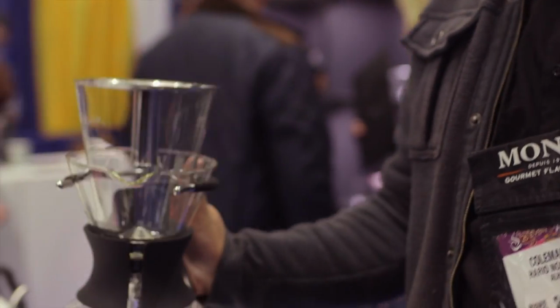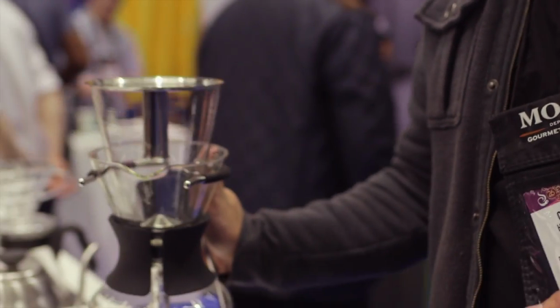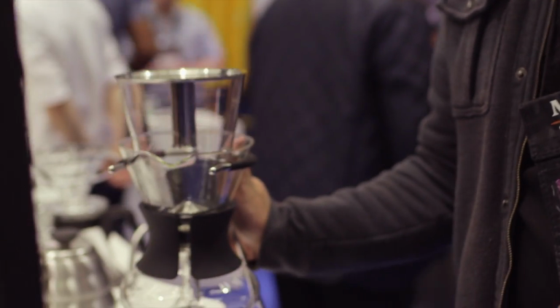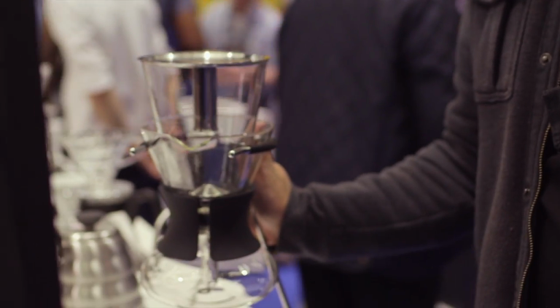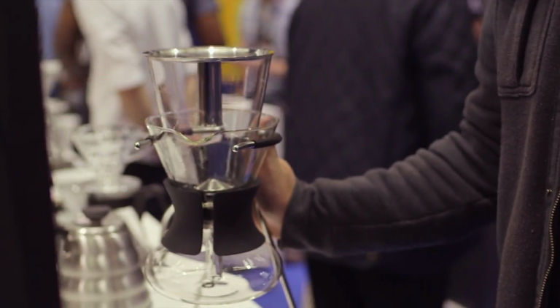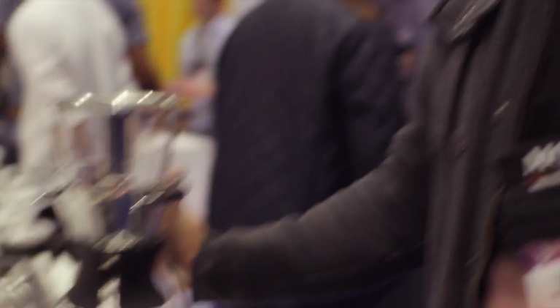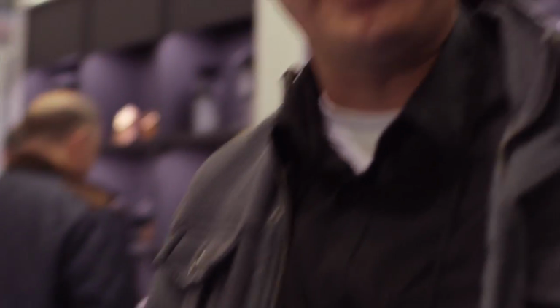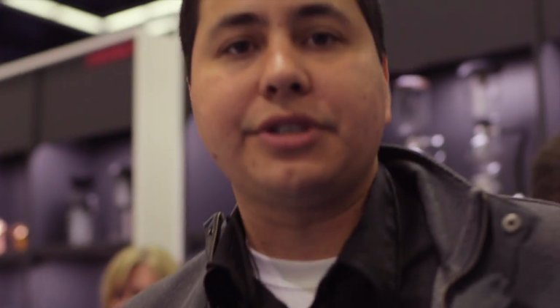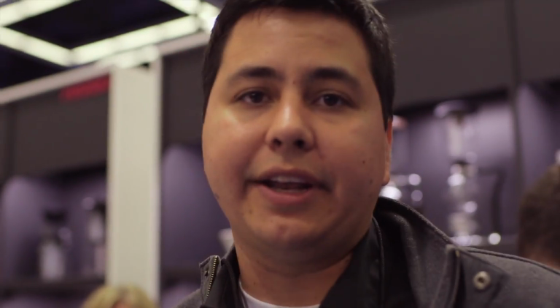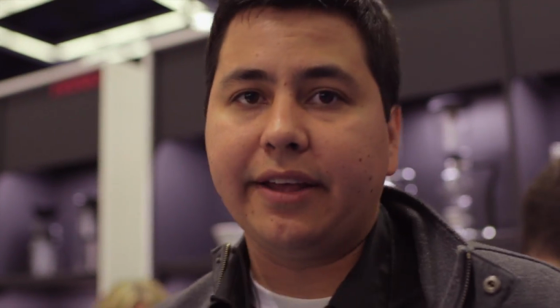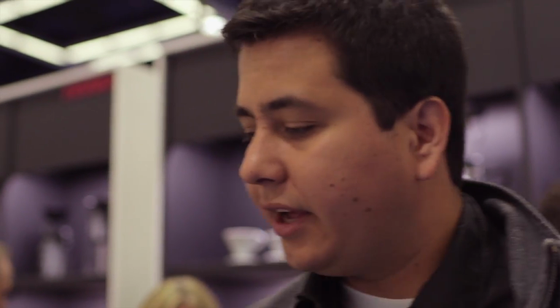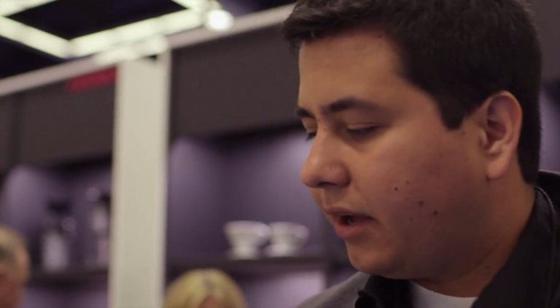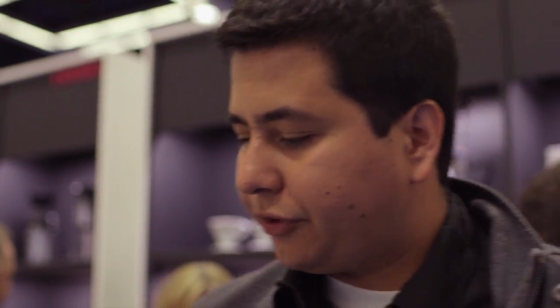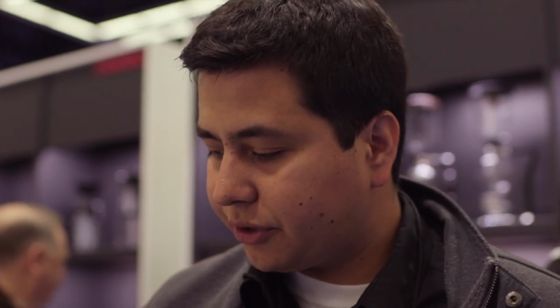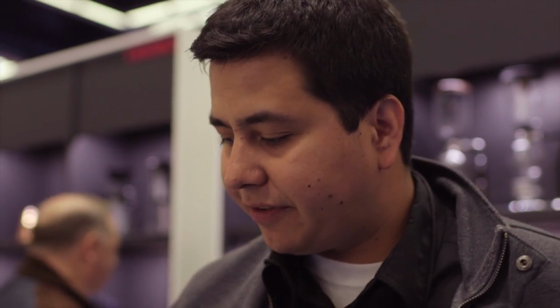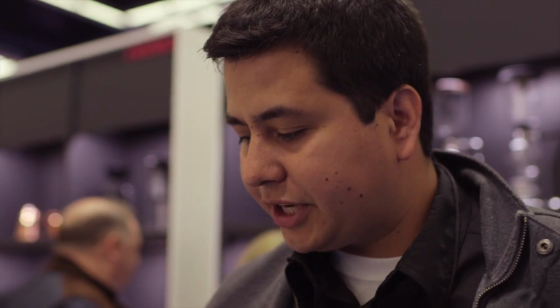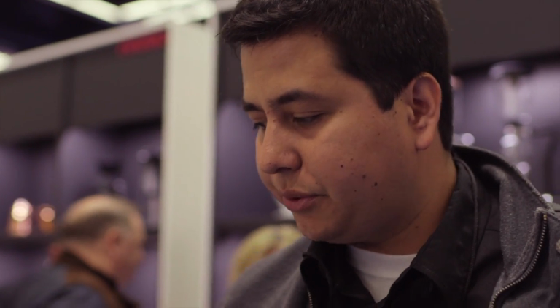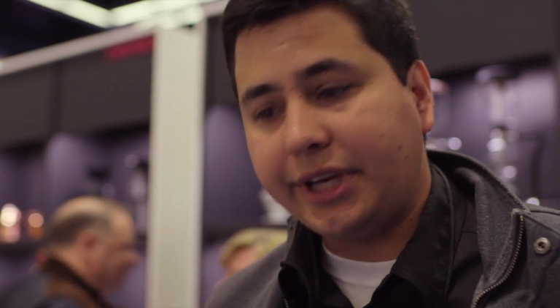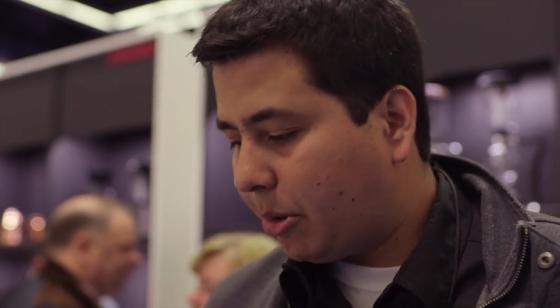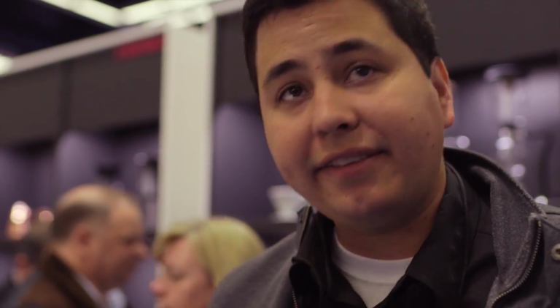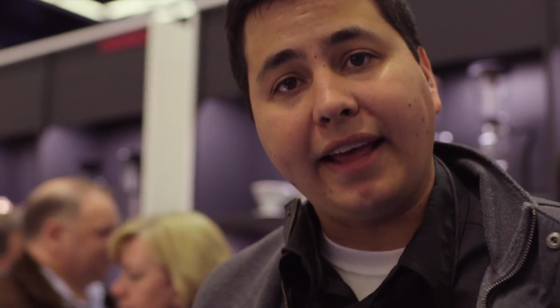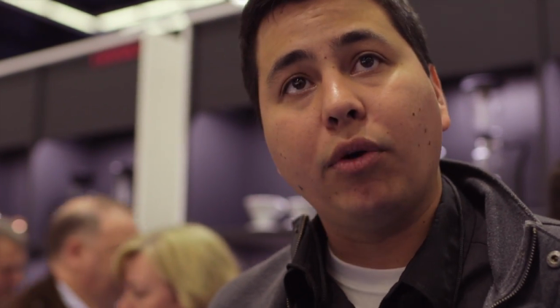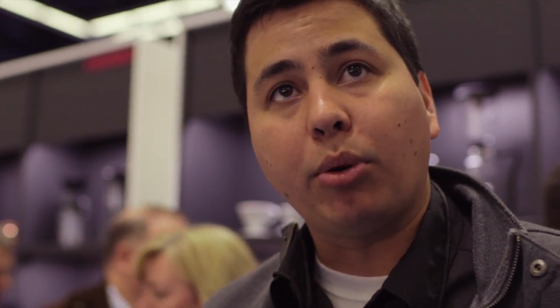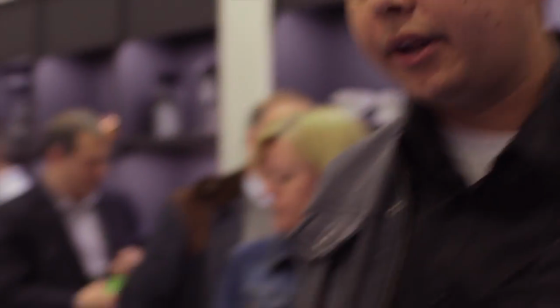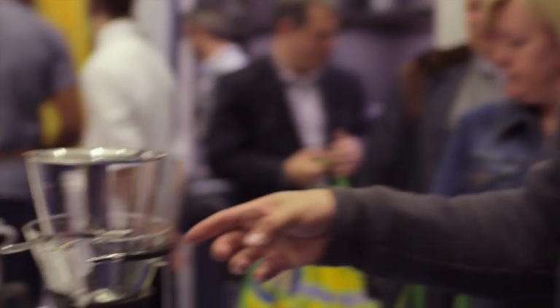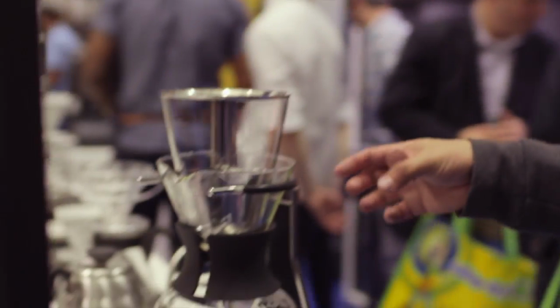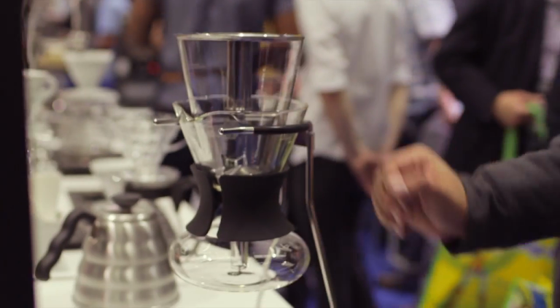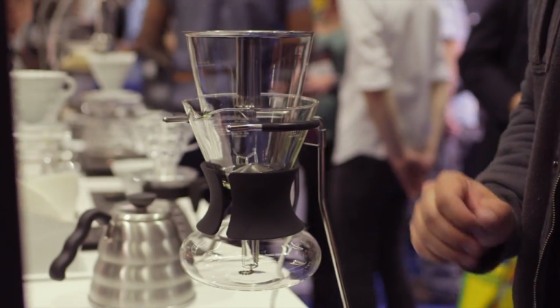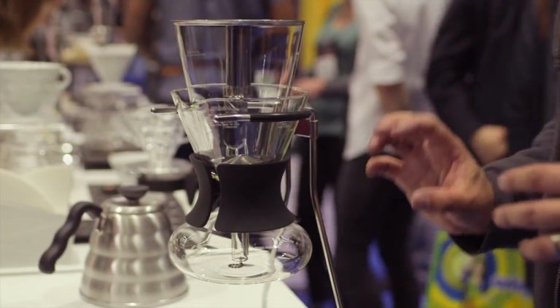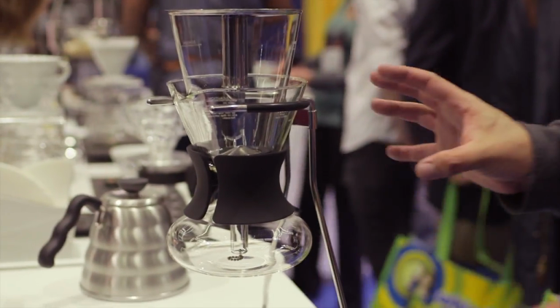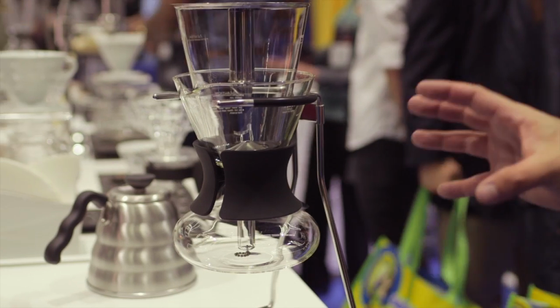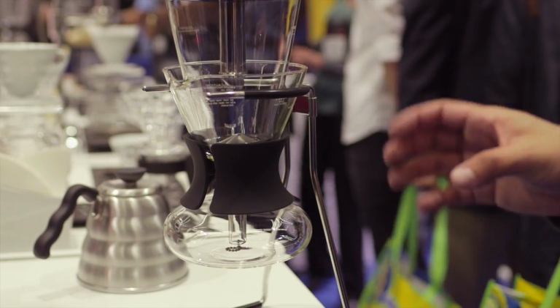The difference on this one that kind of separates it from a traditional siphon is that with a traditional siphon, you actually use the base as the handle when you're pouring it. This one actually fully separates from the unit.